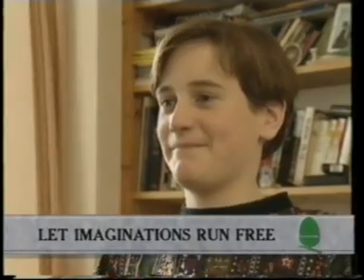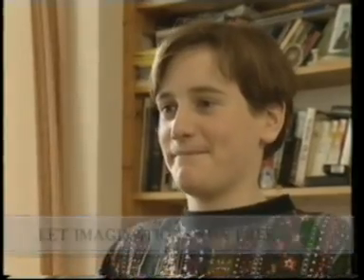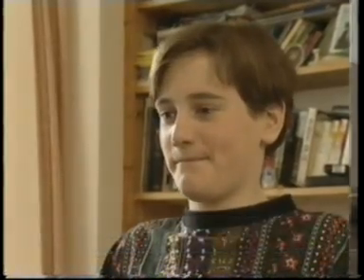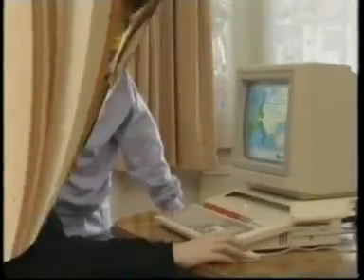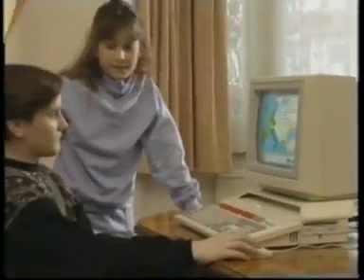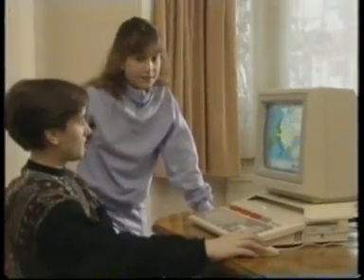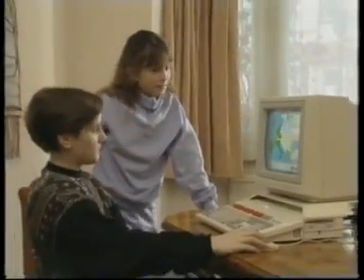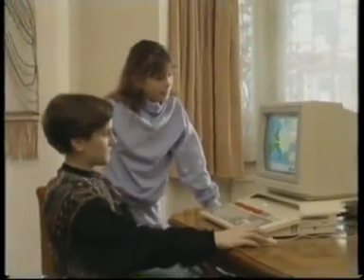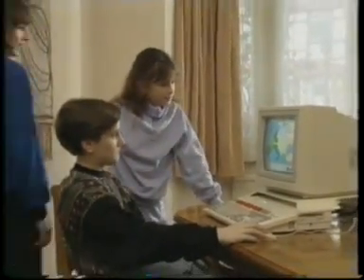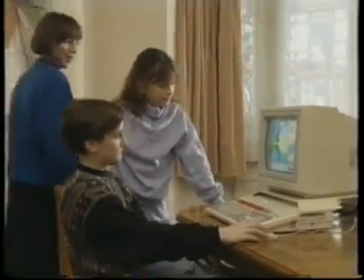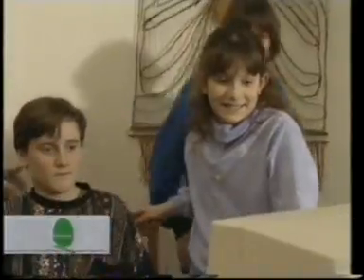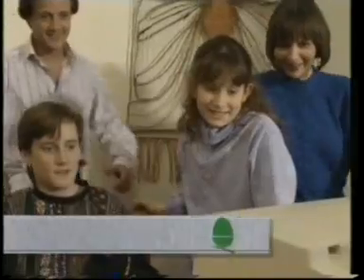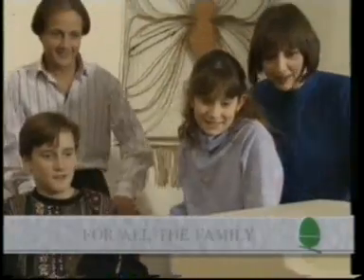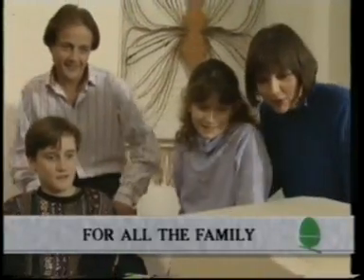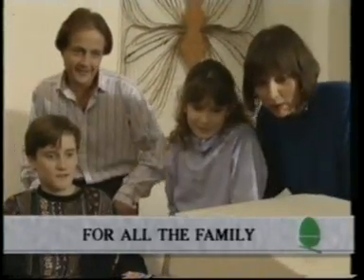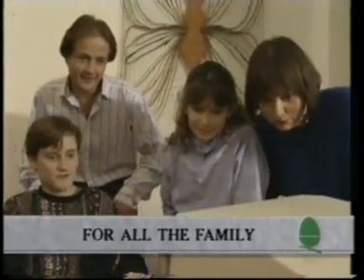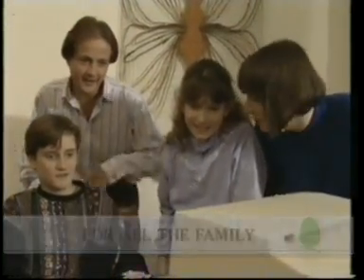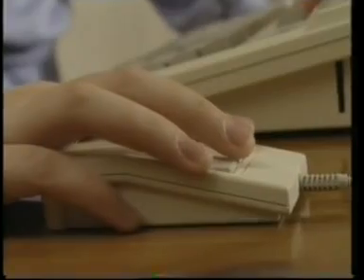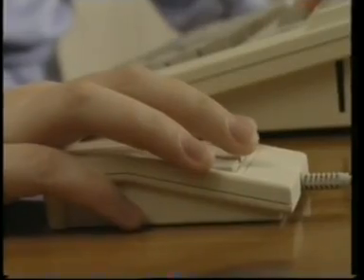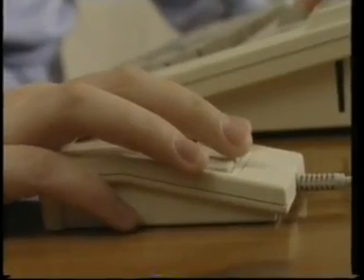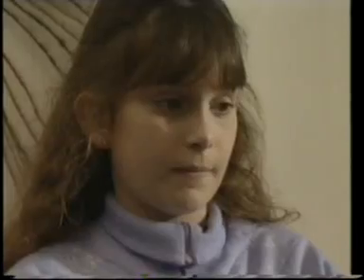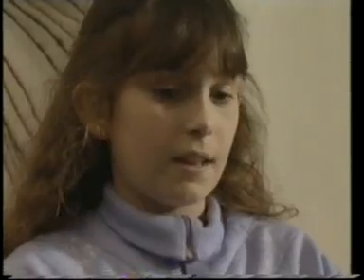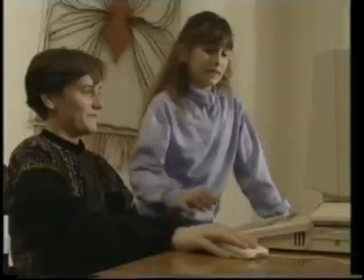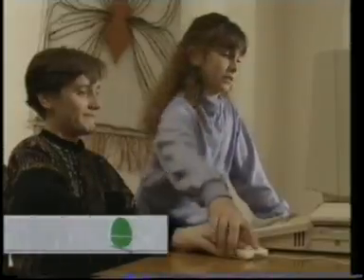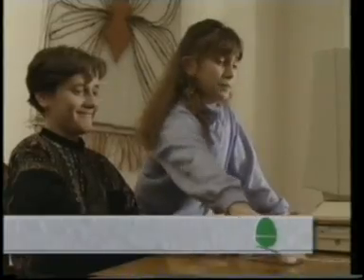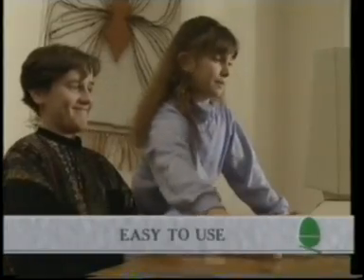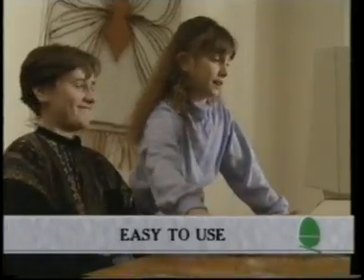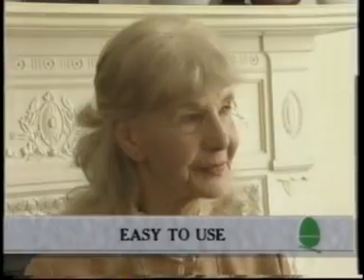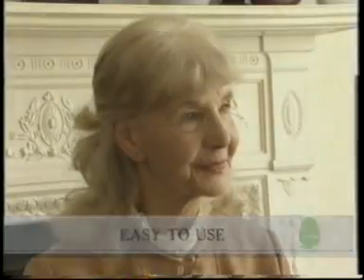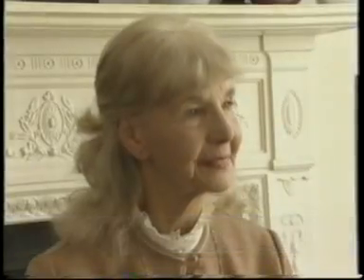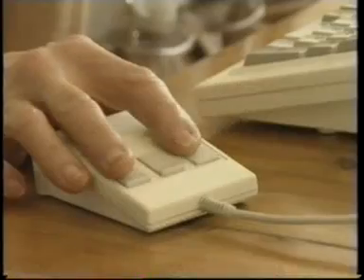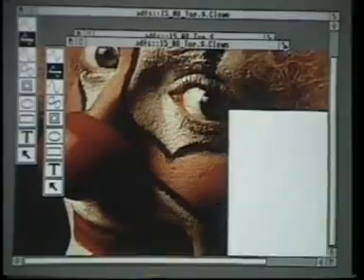But this is more than a classroom computer. The whole family can take advantage of its power and flexibility. It's easy to use, even for the youngest and newest of users.